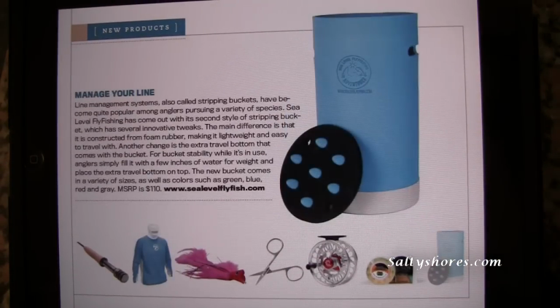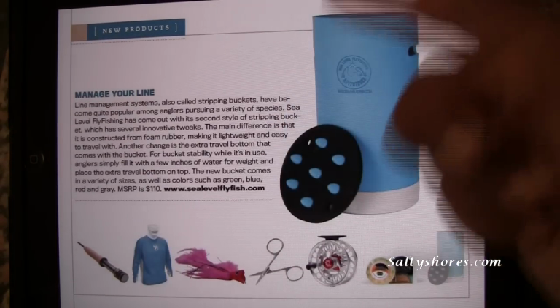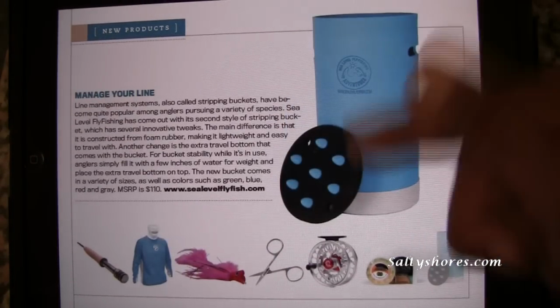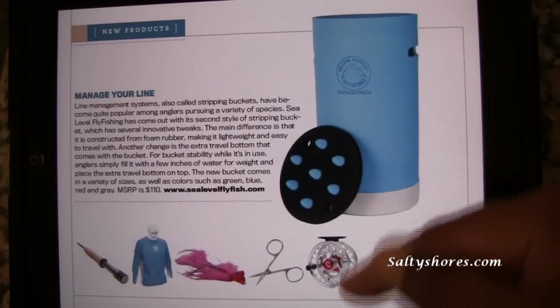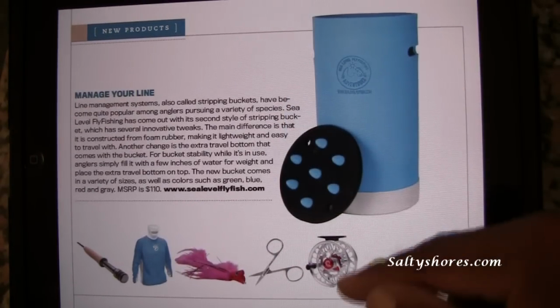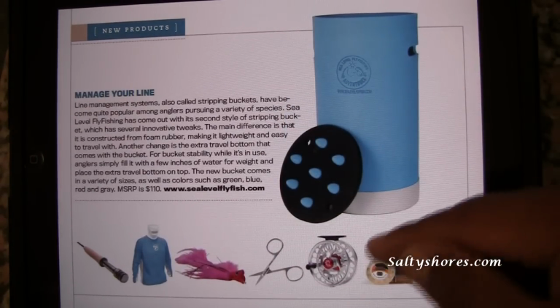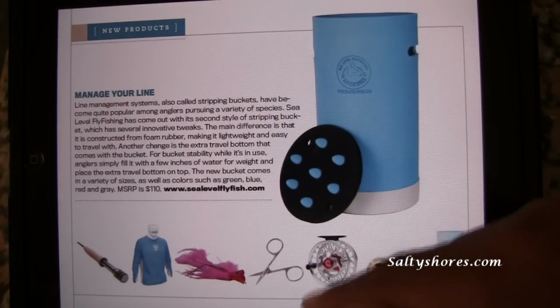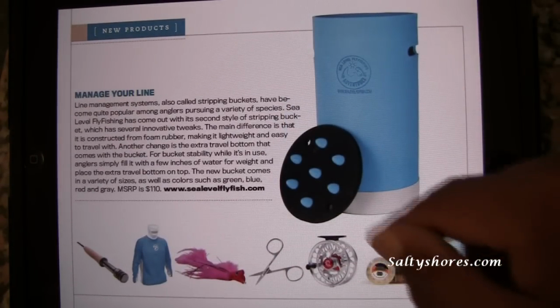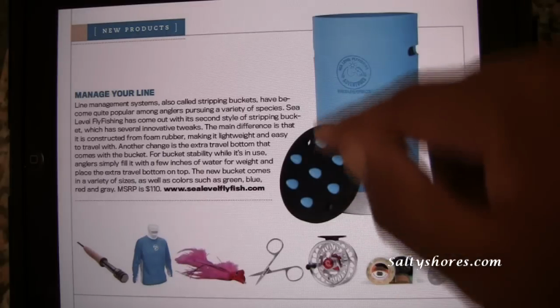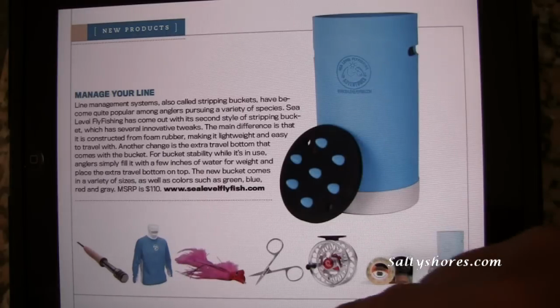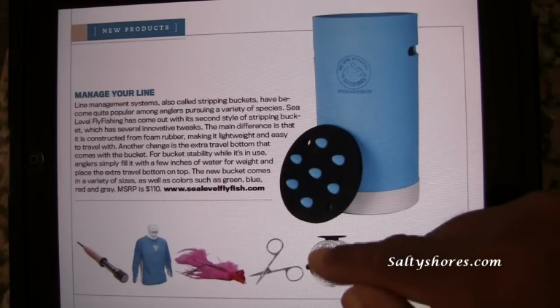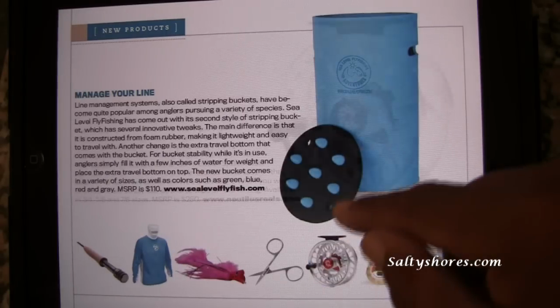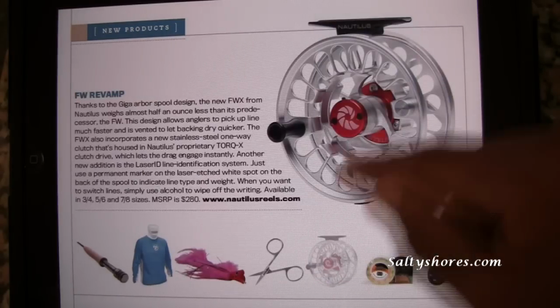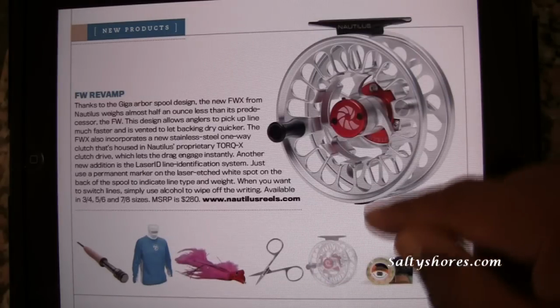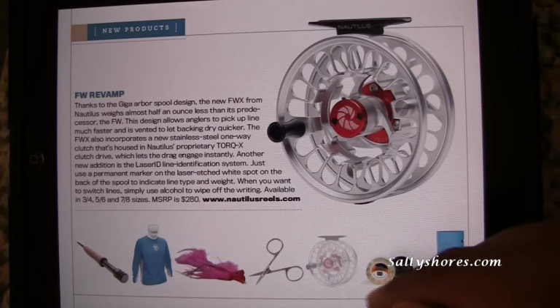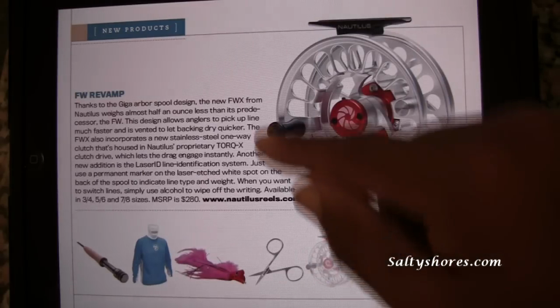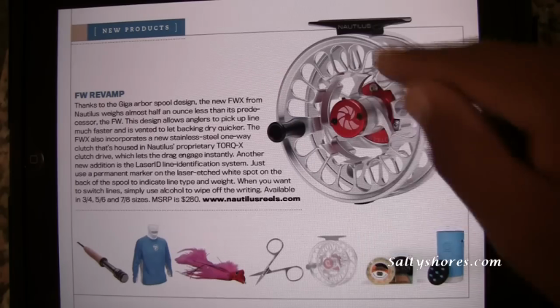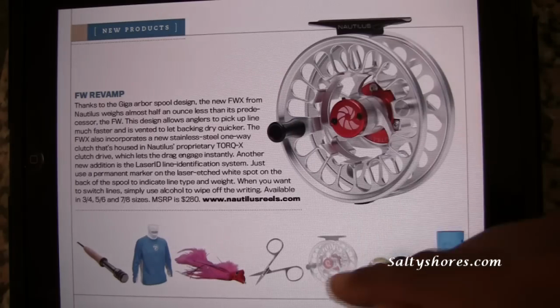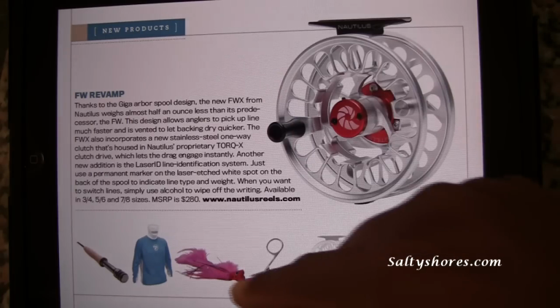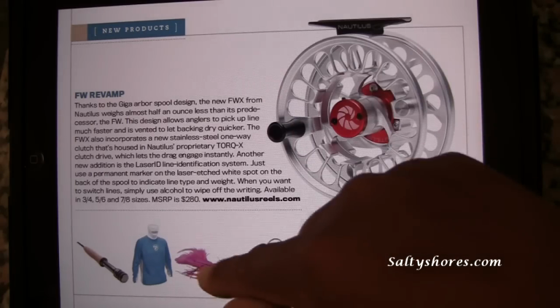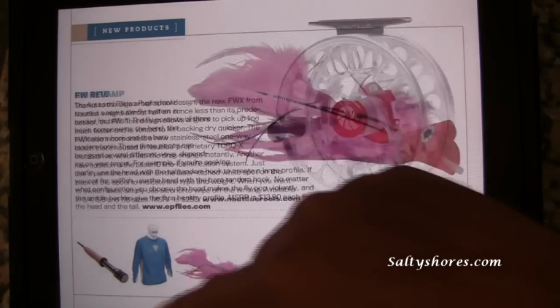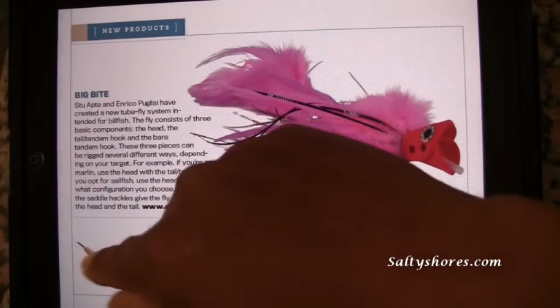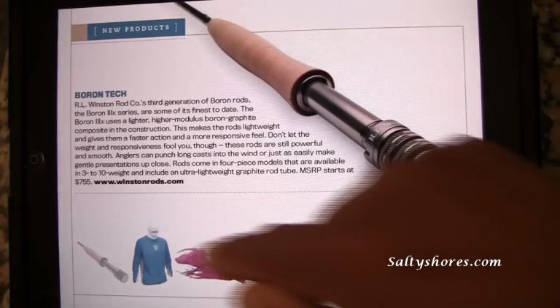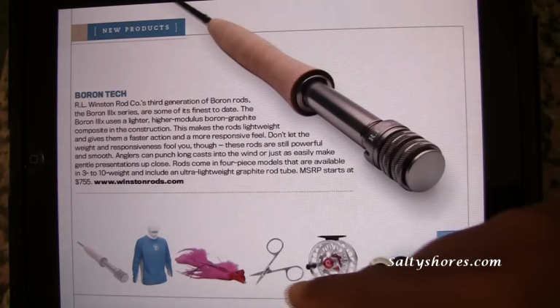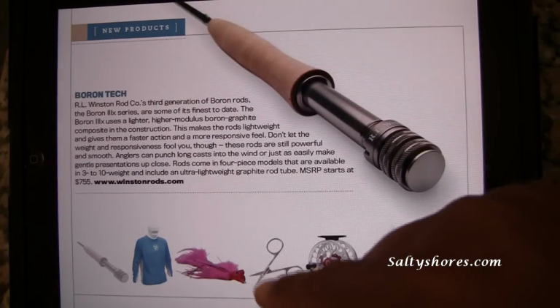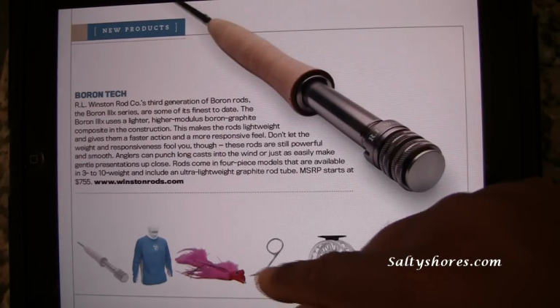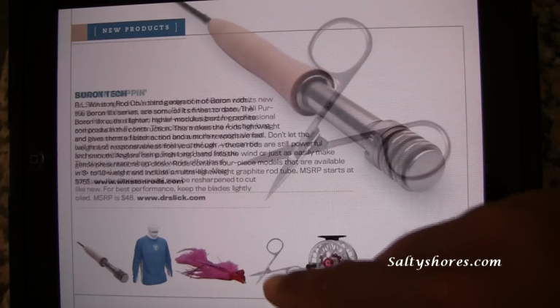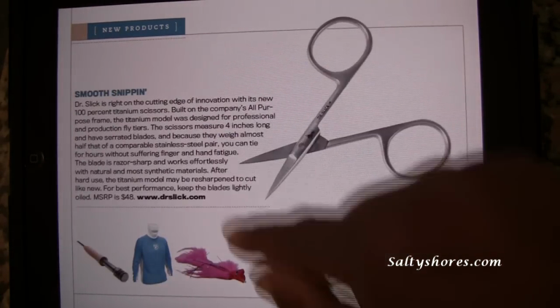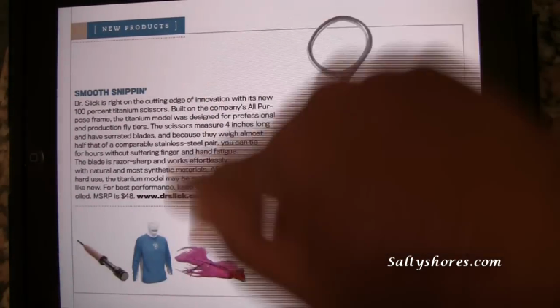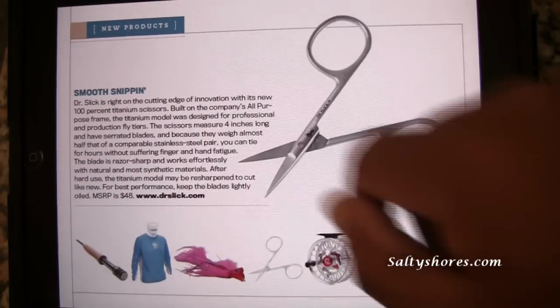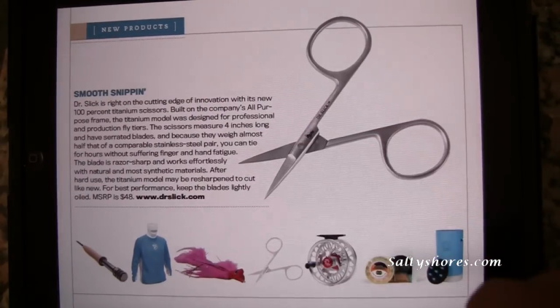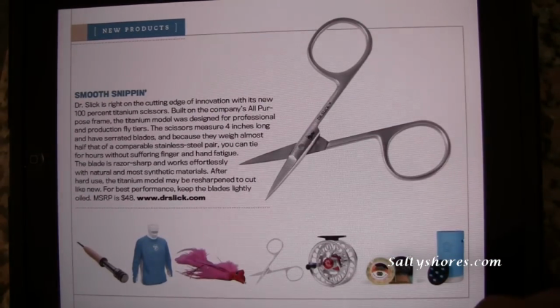There's a company here — Nautilus Reel — featuring their Excellent Reel FWX Series and other products that are featured in this issue.